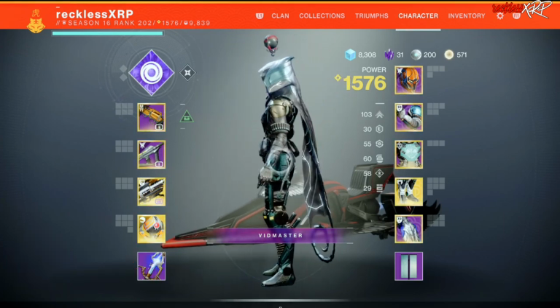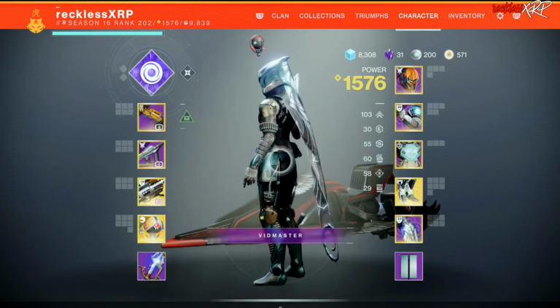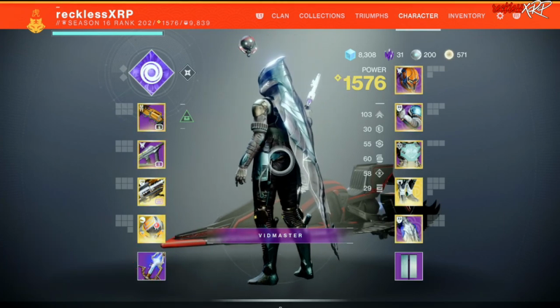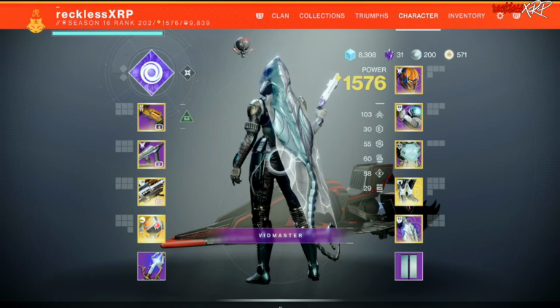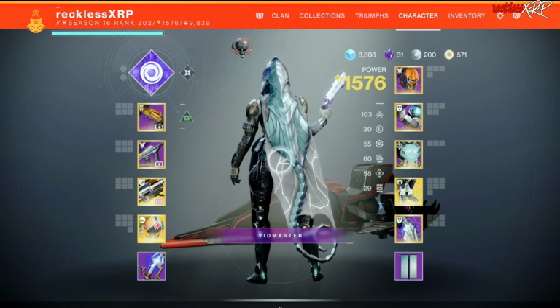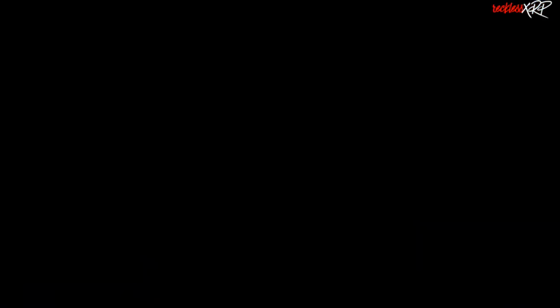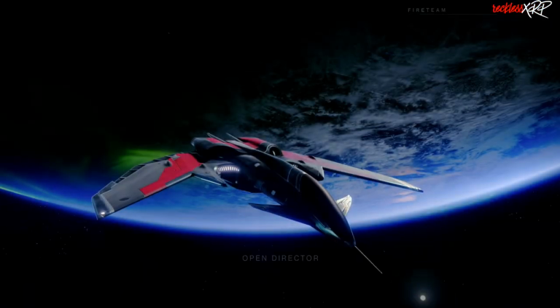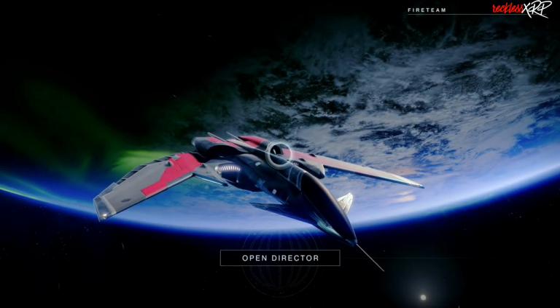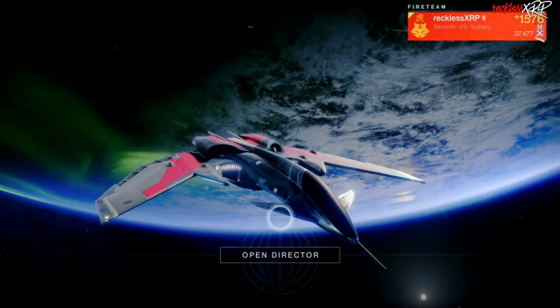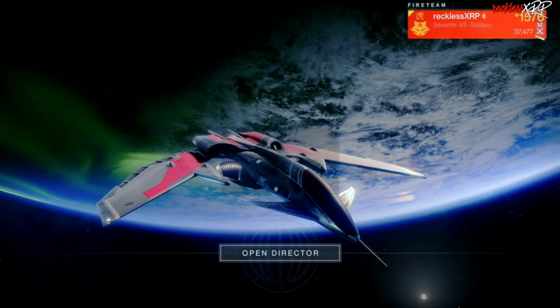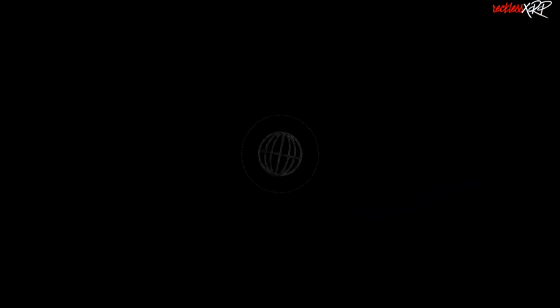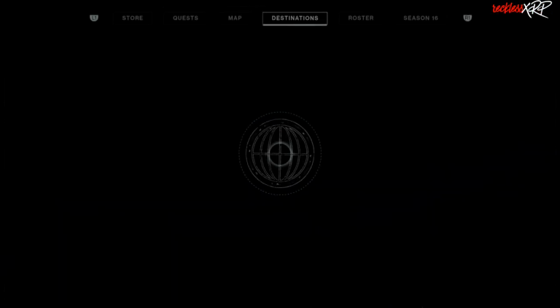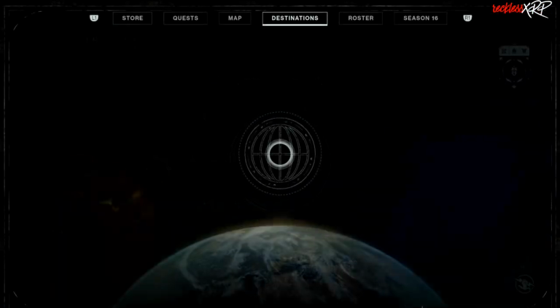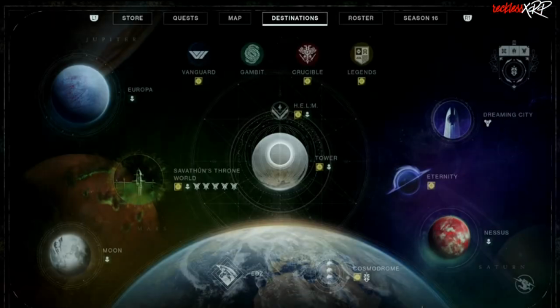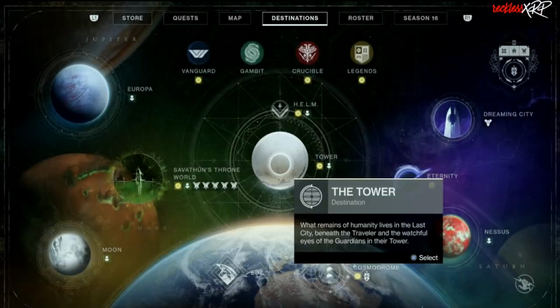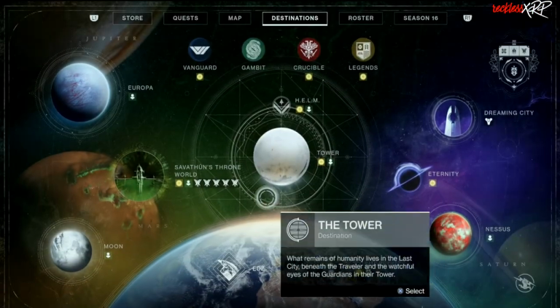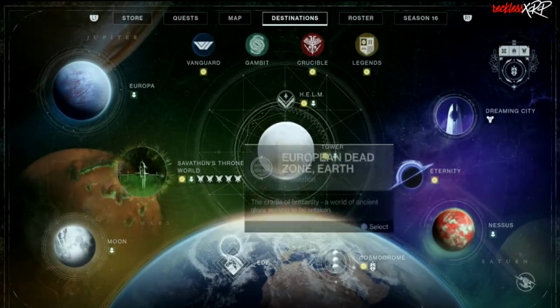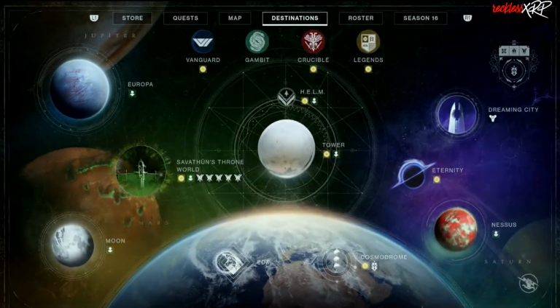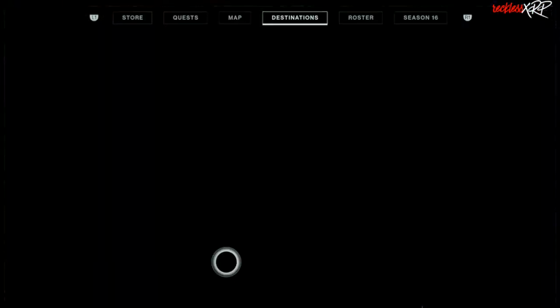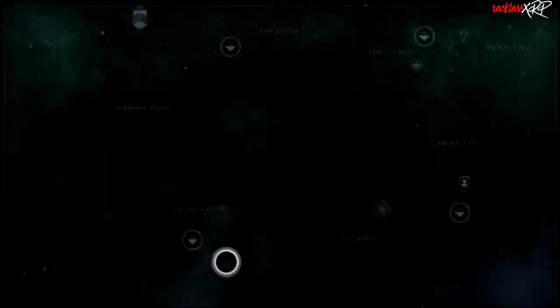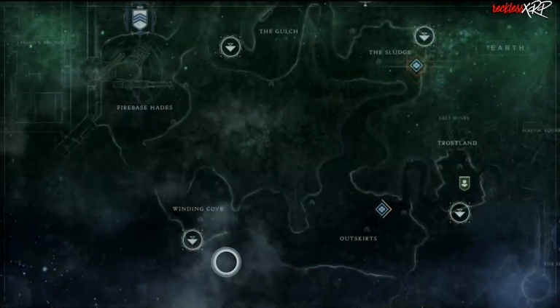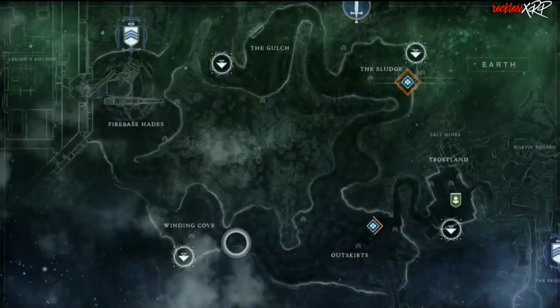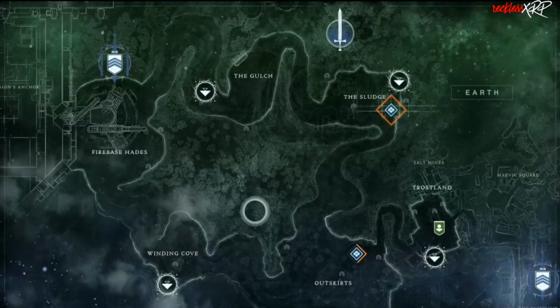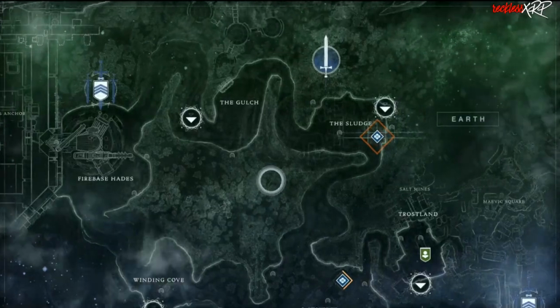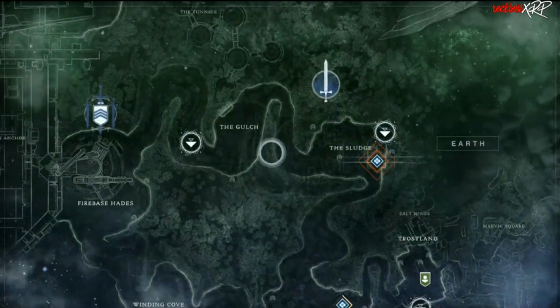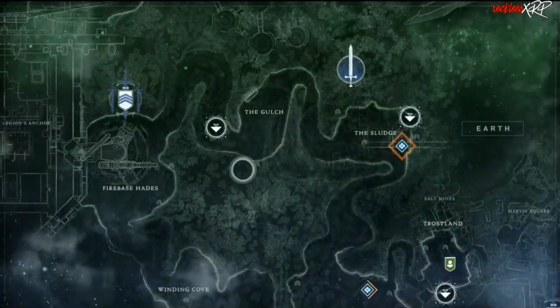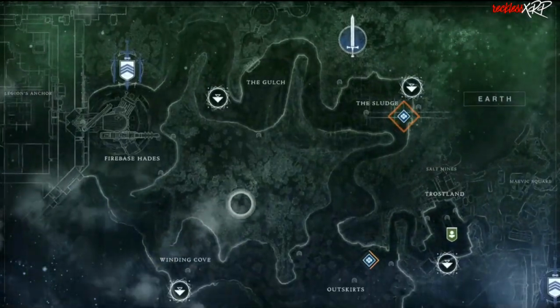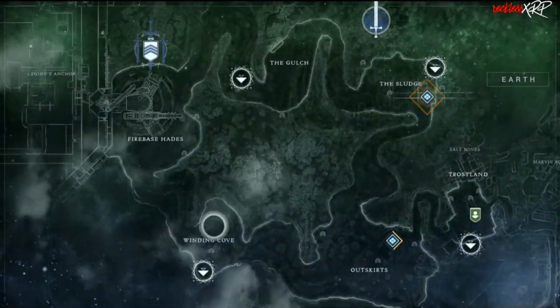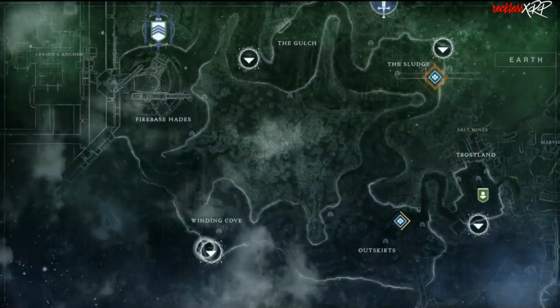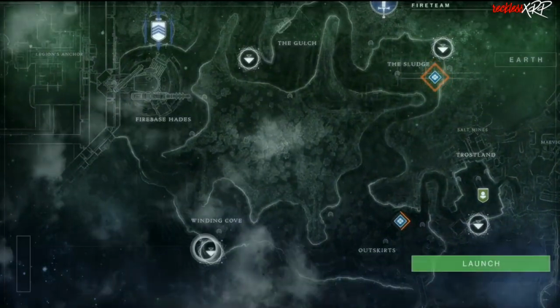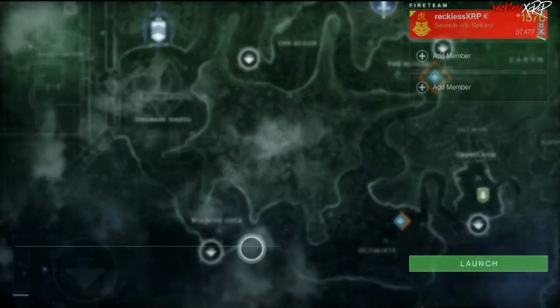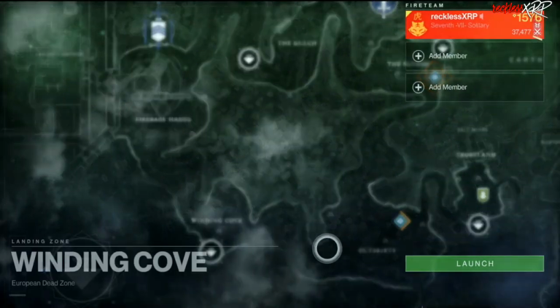Xur is located on the EDZ and he is in the Winding Cove. Let's go find out what he has this week.